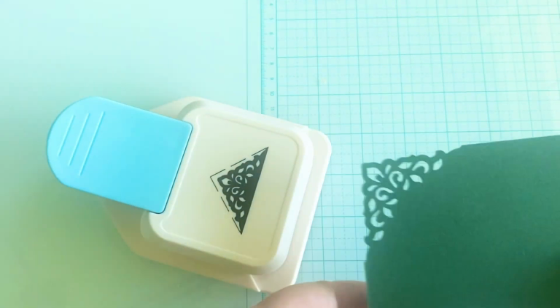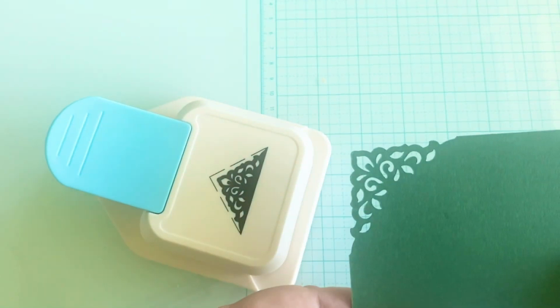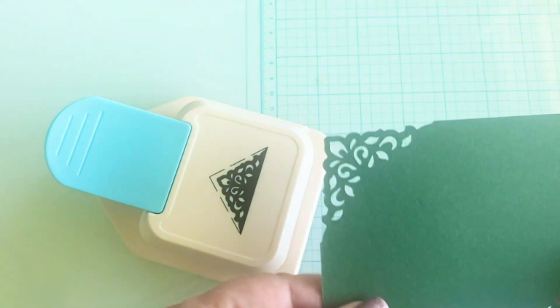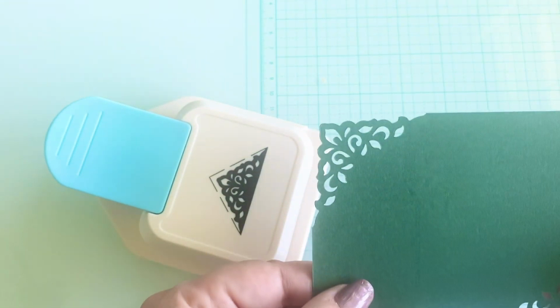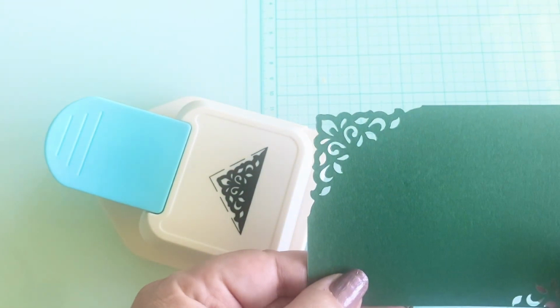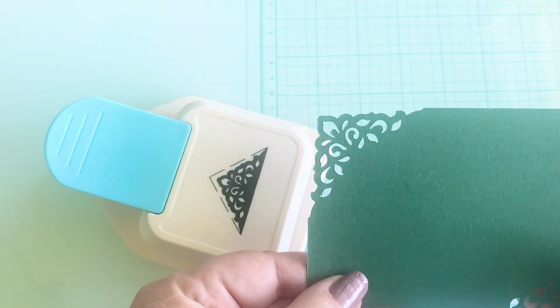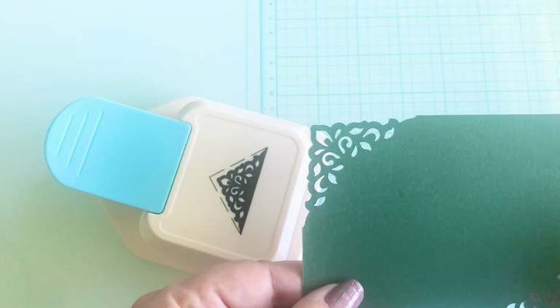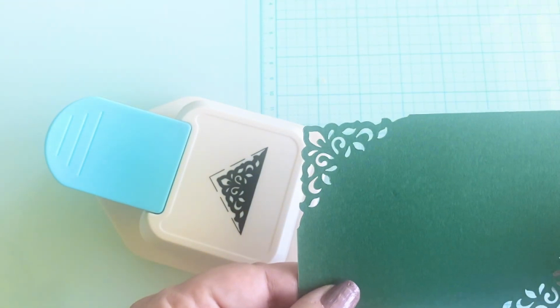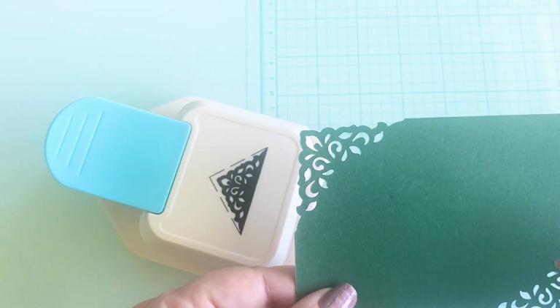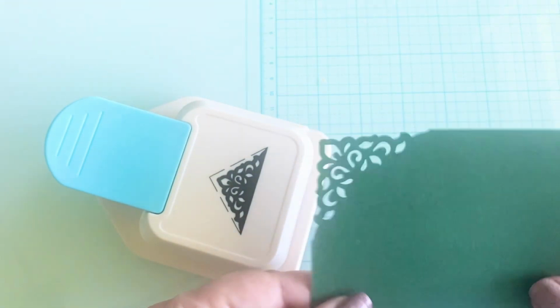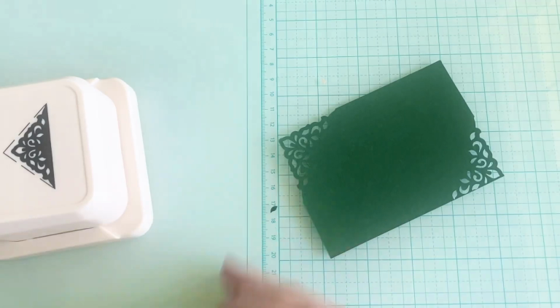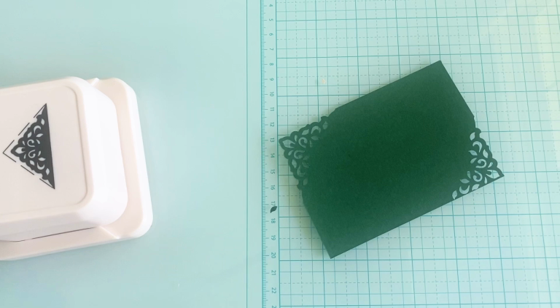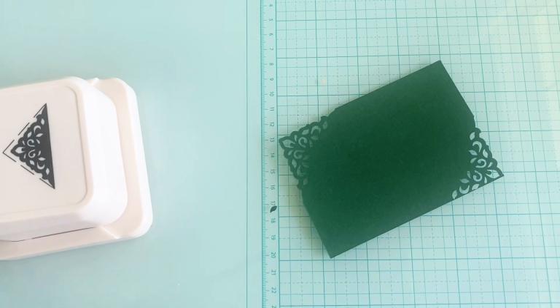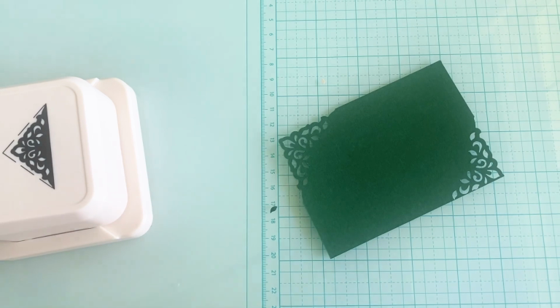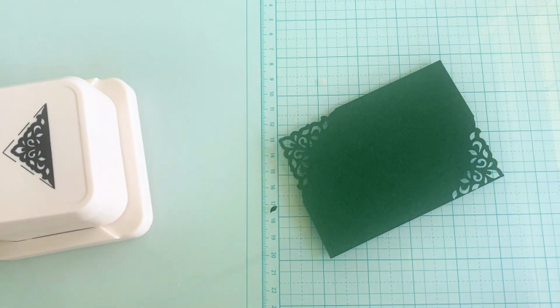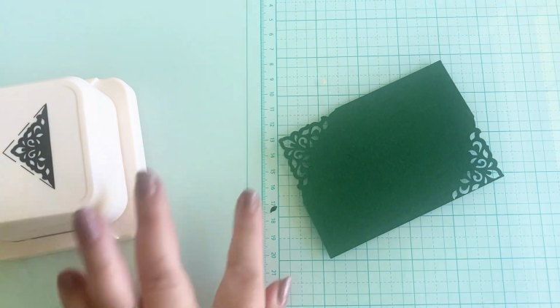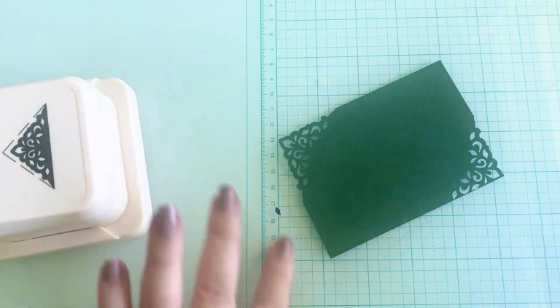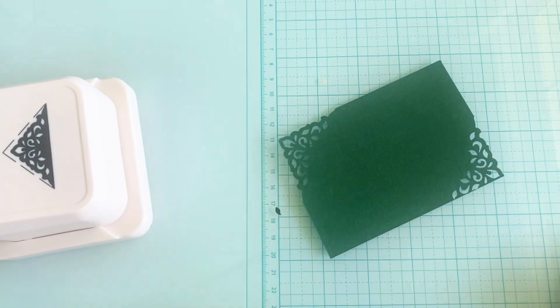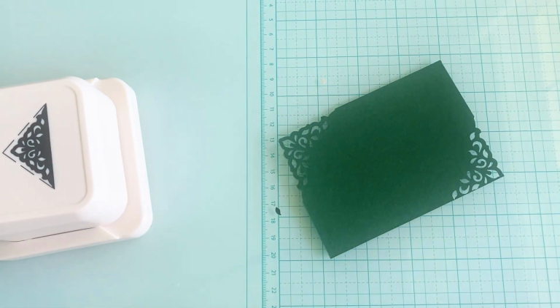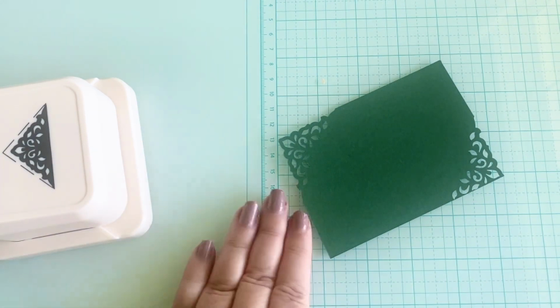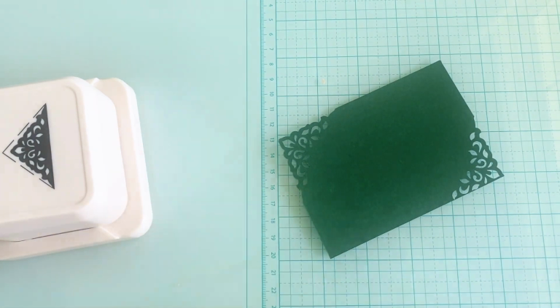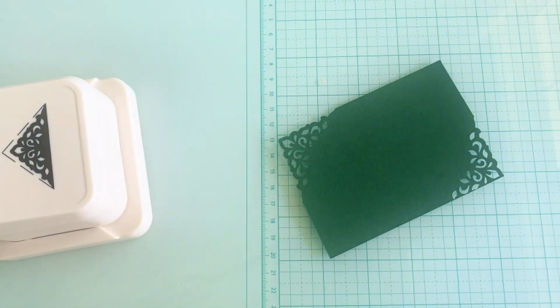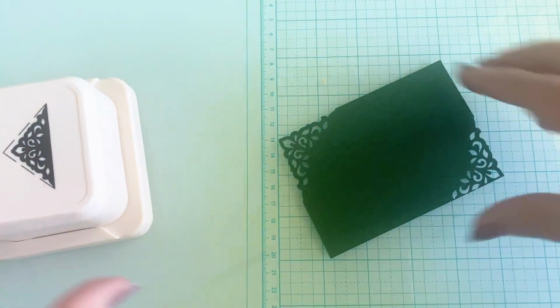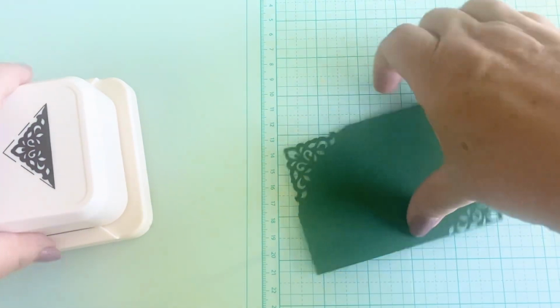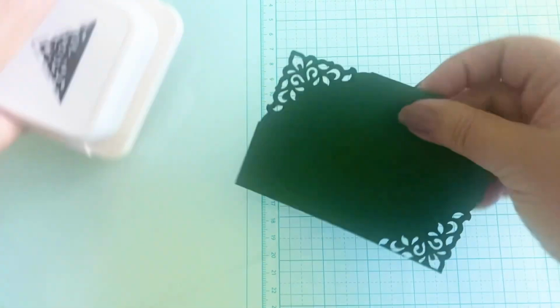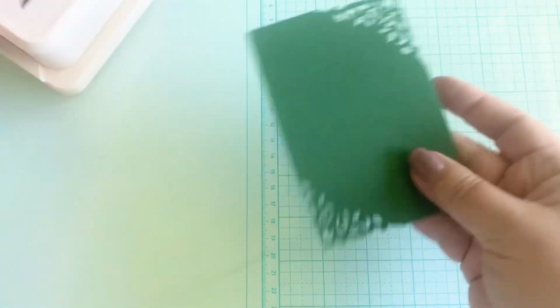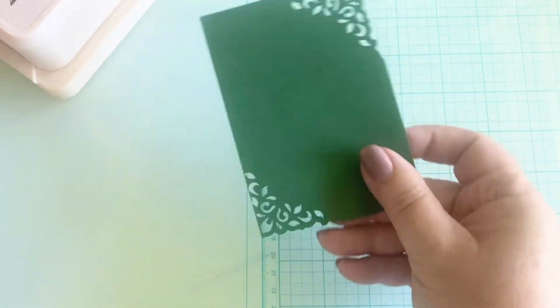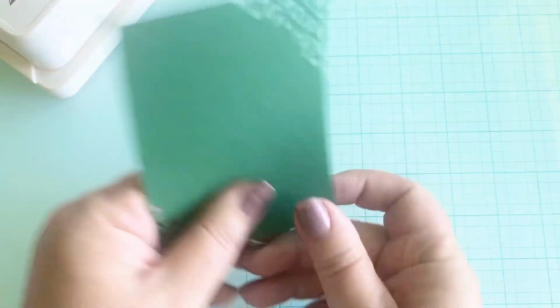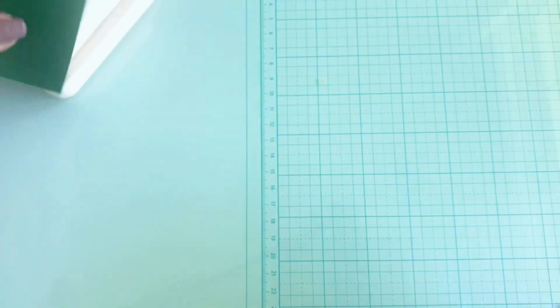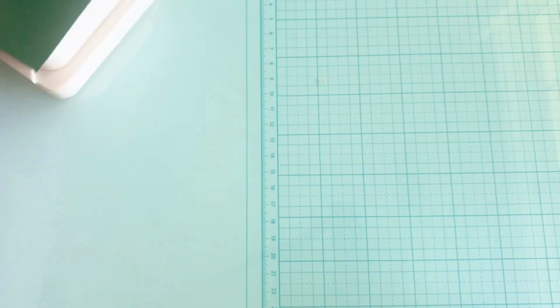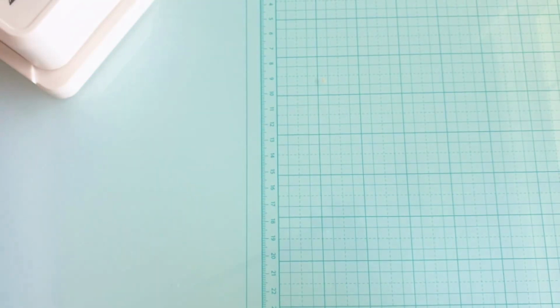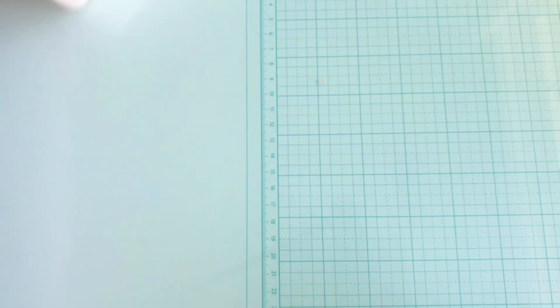Oh look at that, that is so beautiful — such a beautiful corner edger. I am absolutely thrilled with this. Can't wait to make some projects with that.